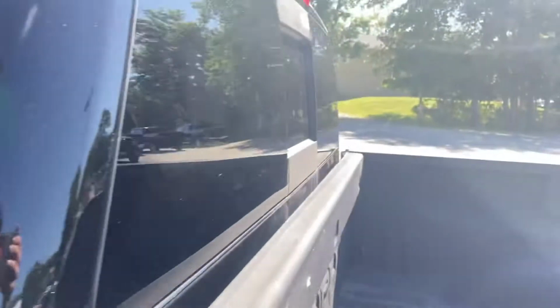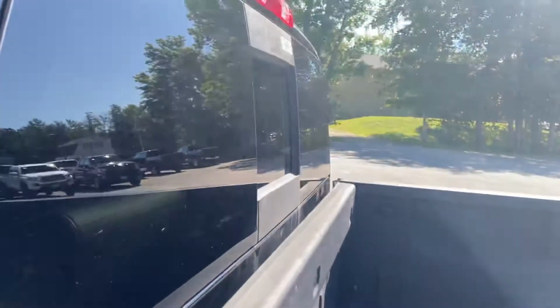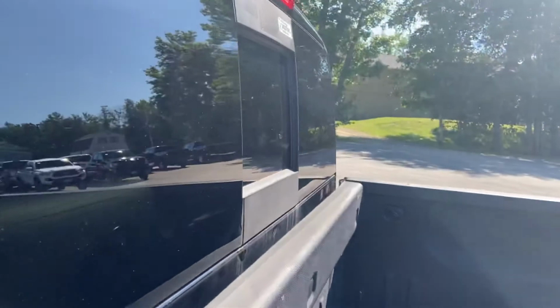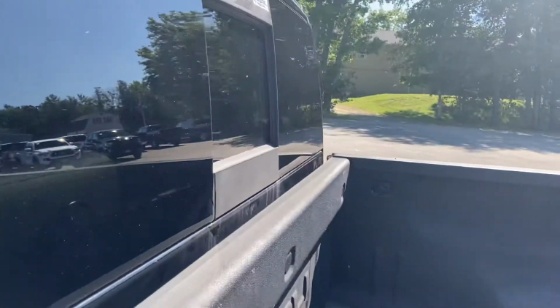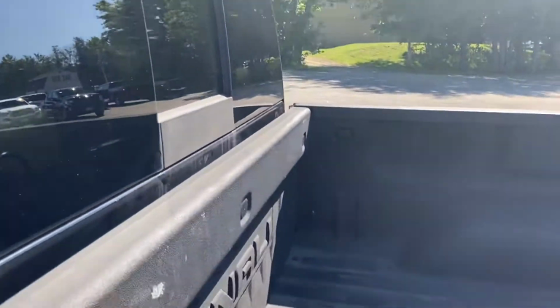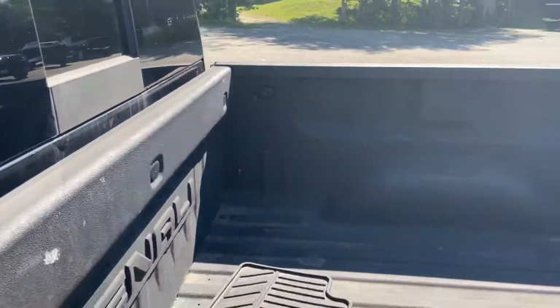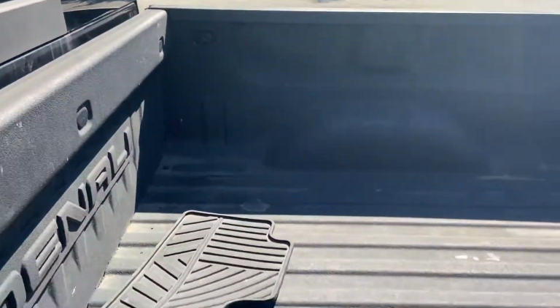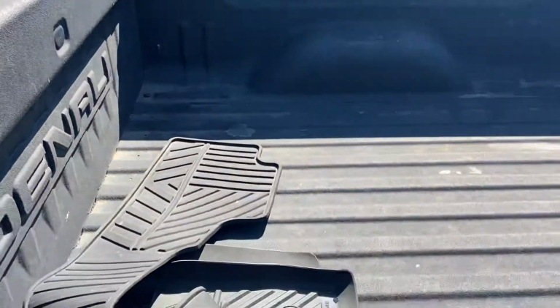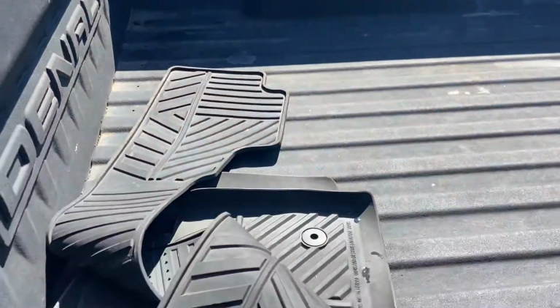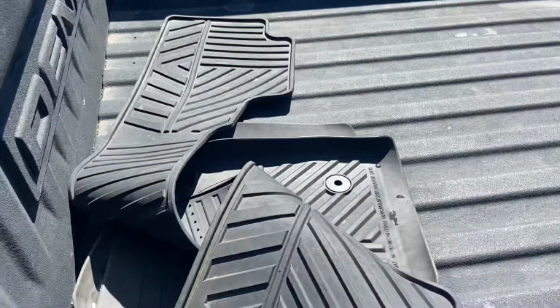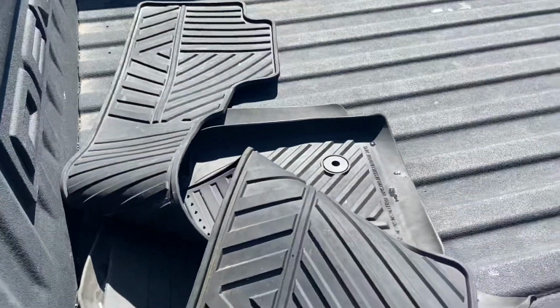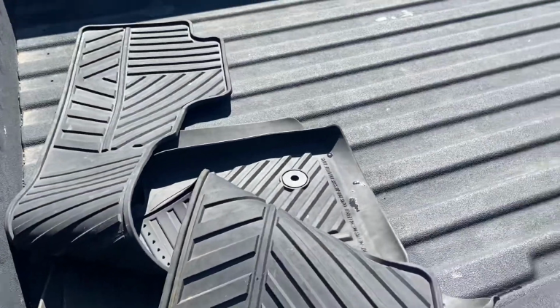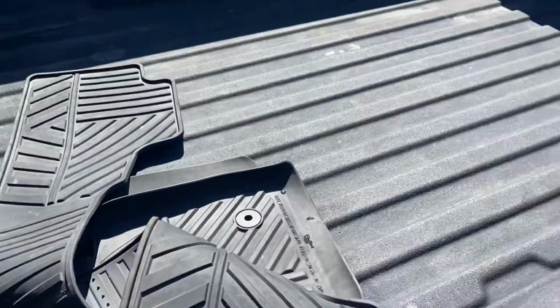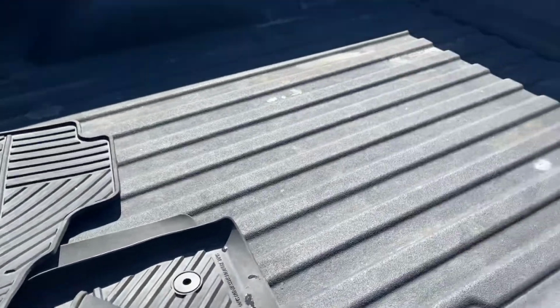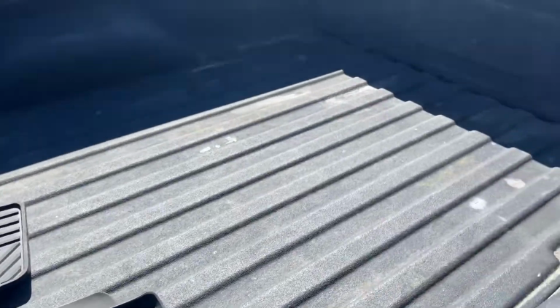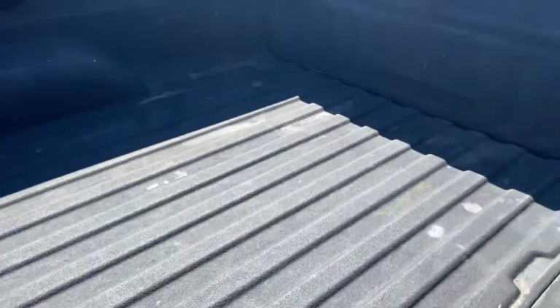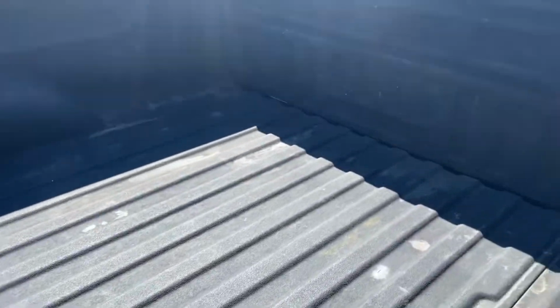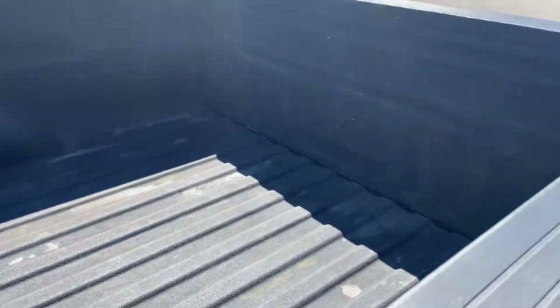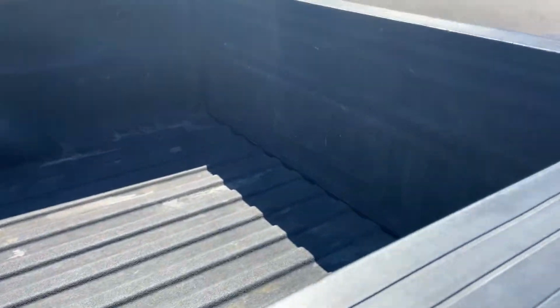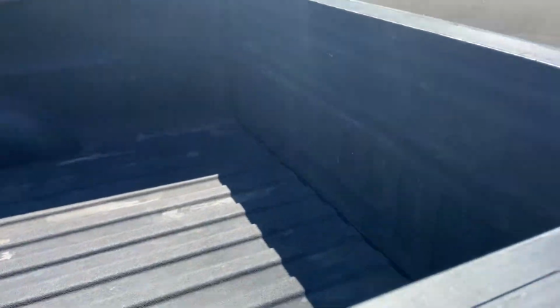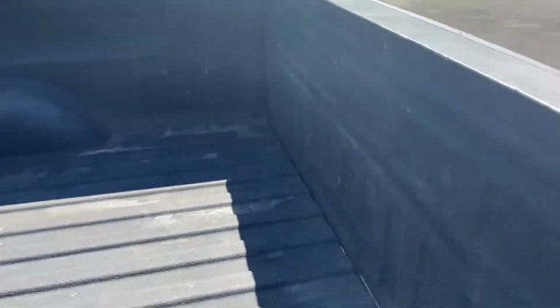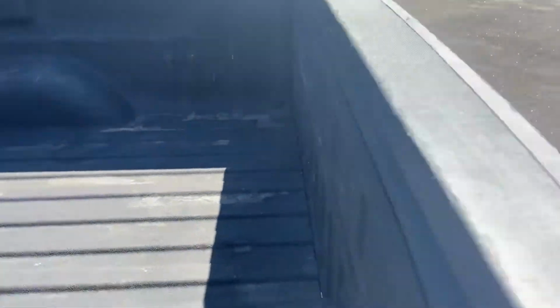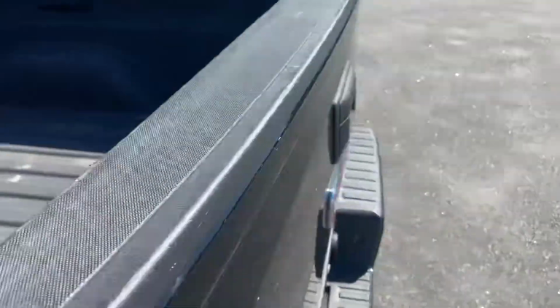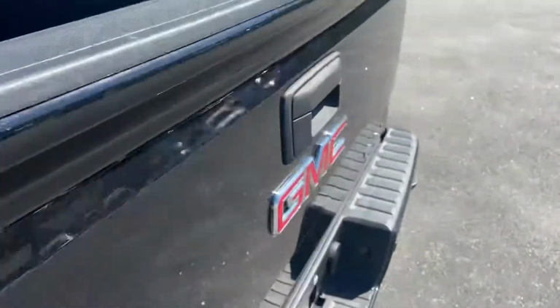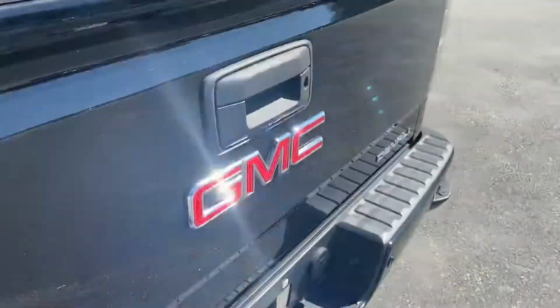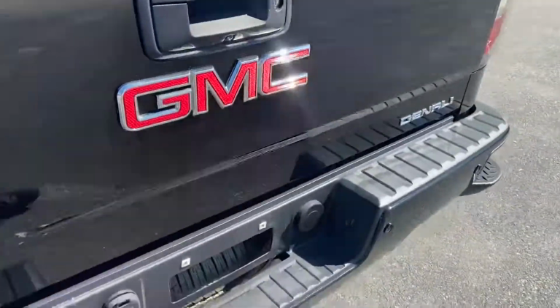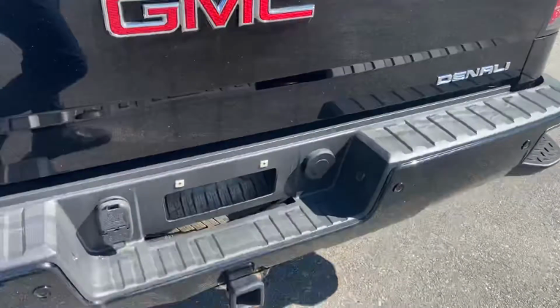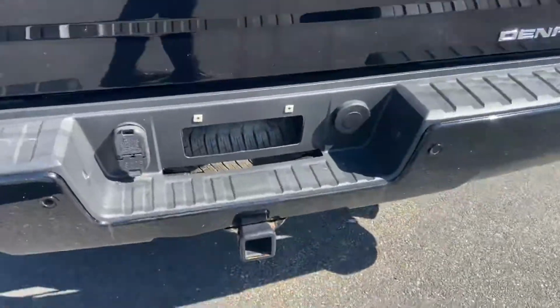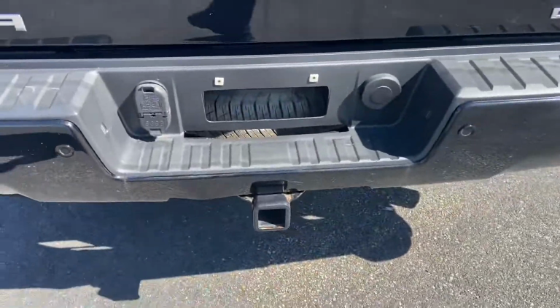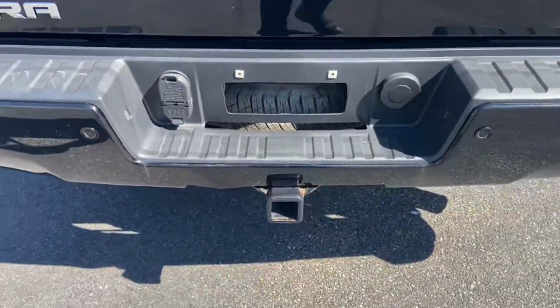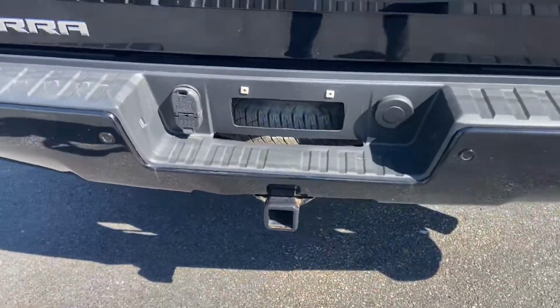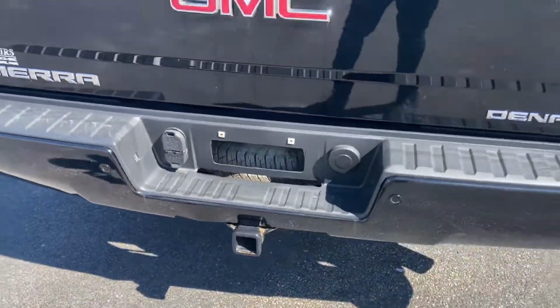Here's a shot of that power sliding rear window. You do have some all-weather mats in this truck, a spray-in bed liner from the factory, and your towing hitch and wiring down at the bottom.